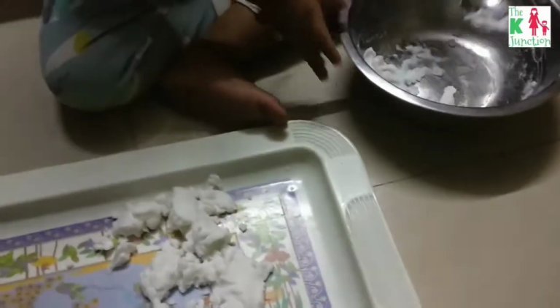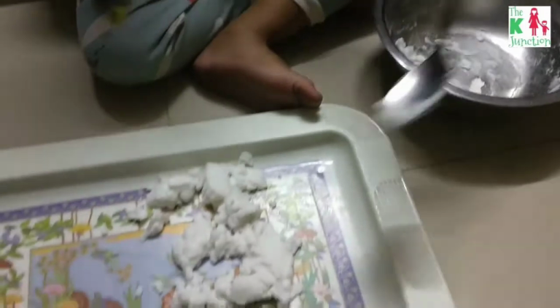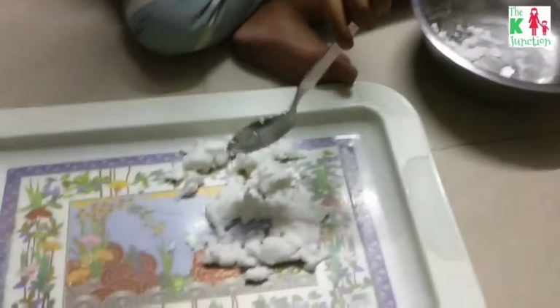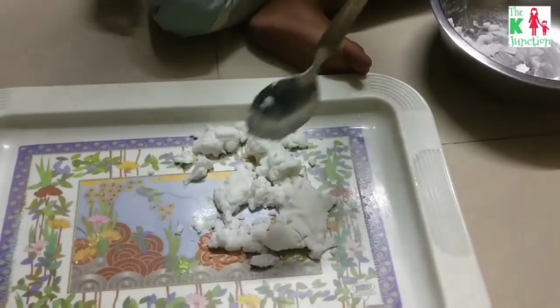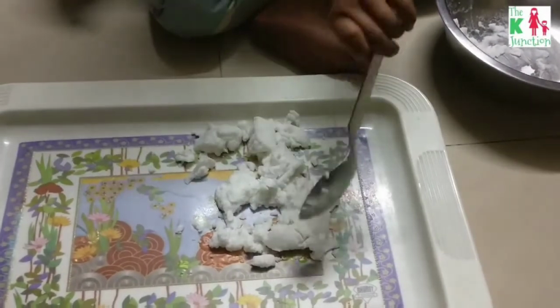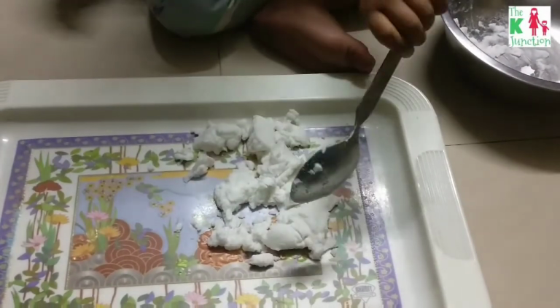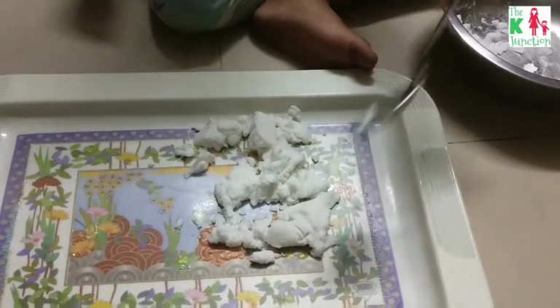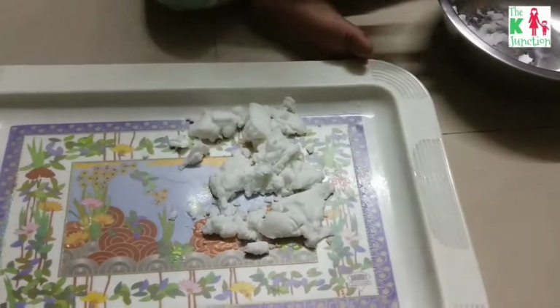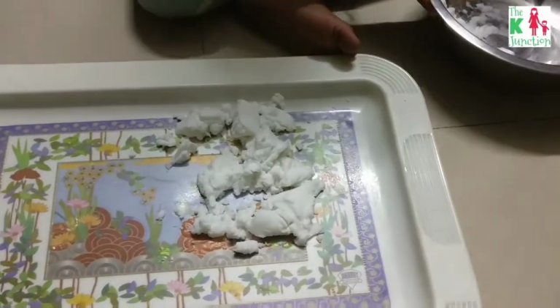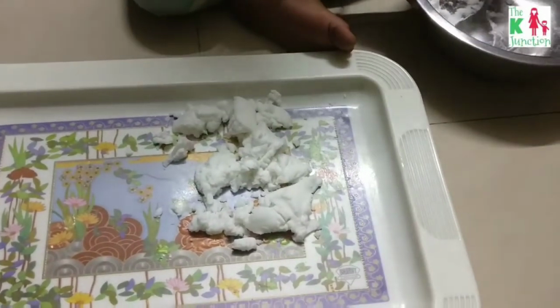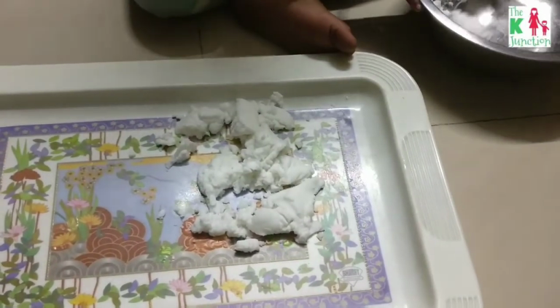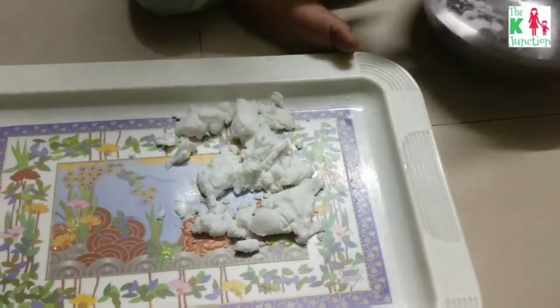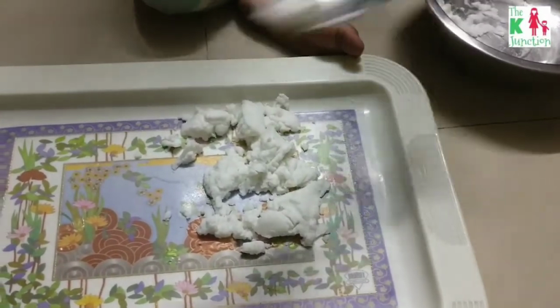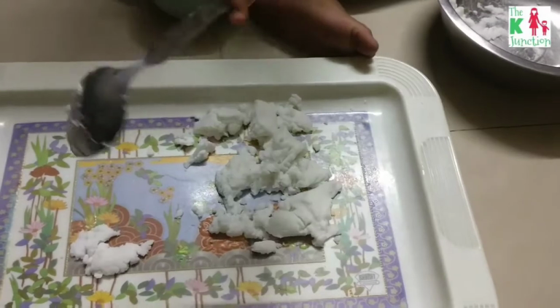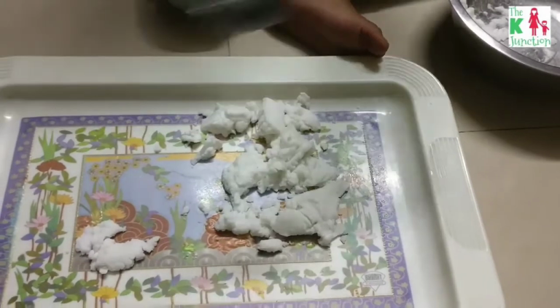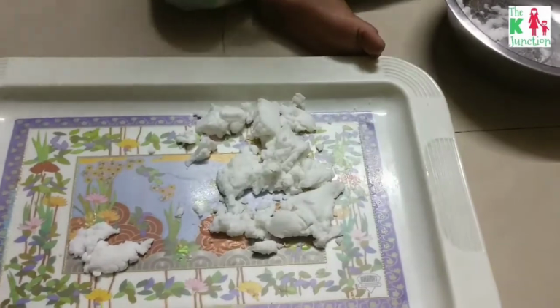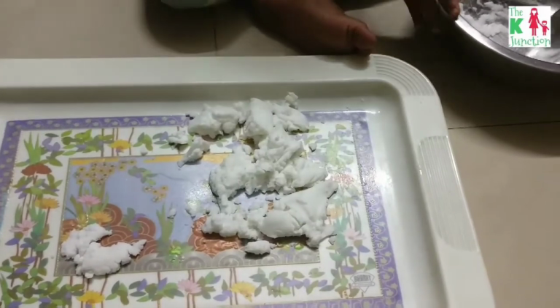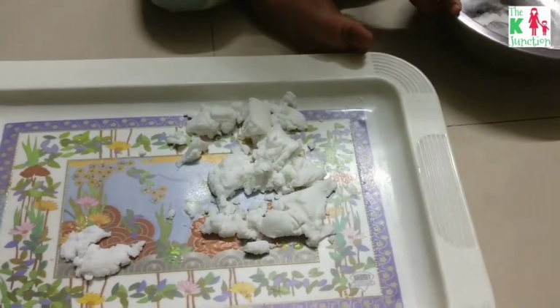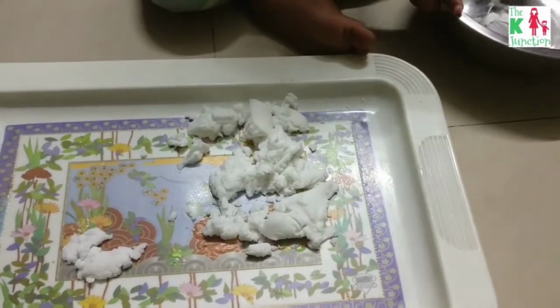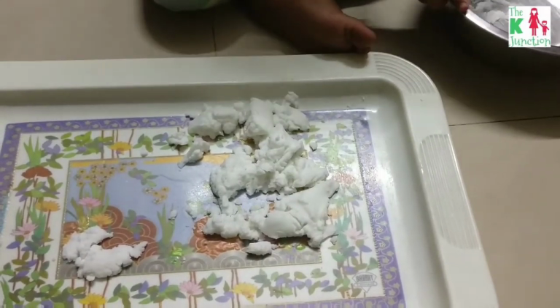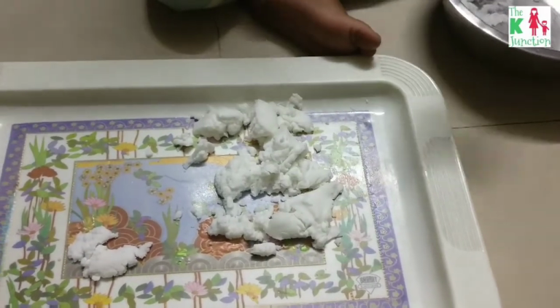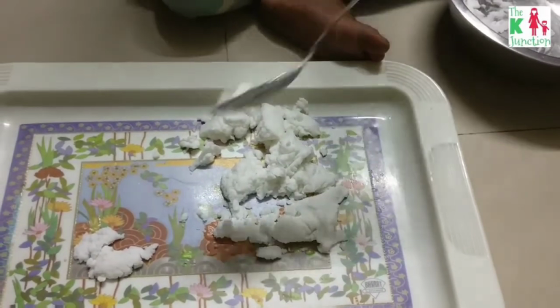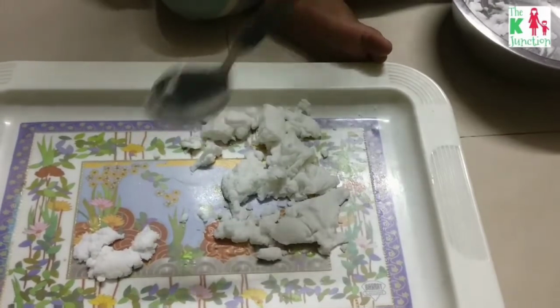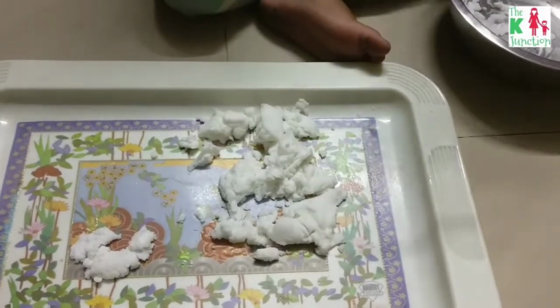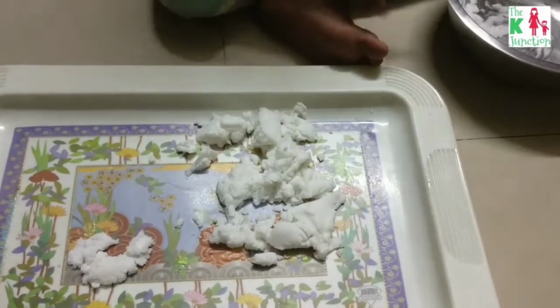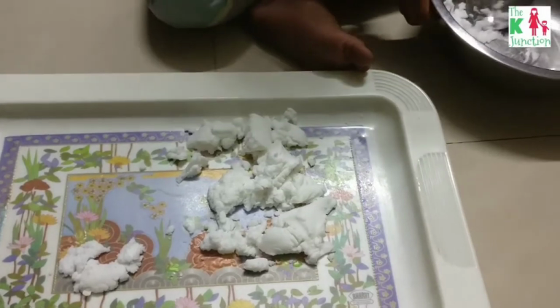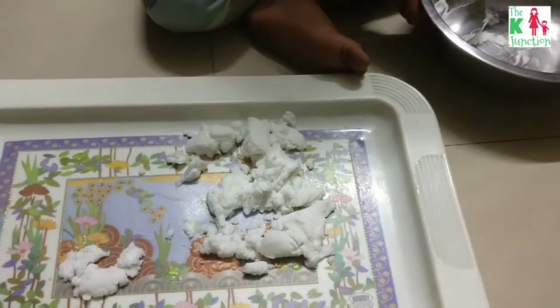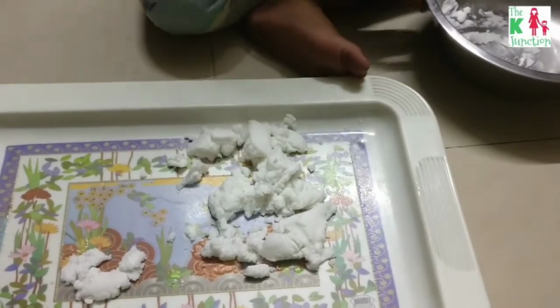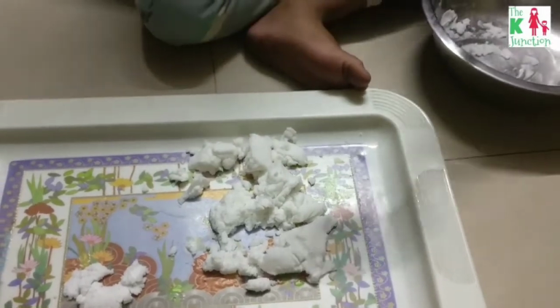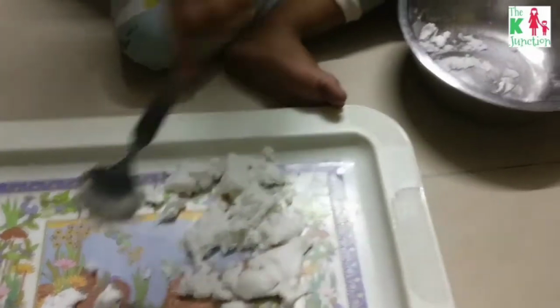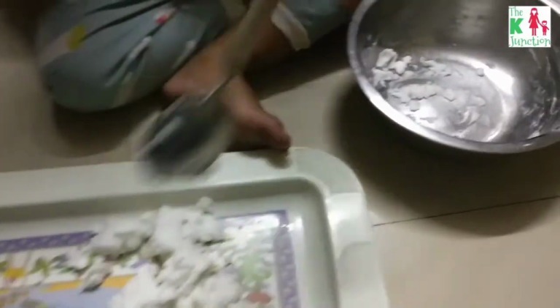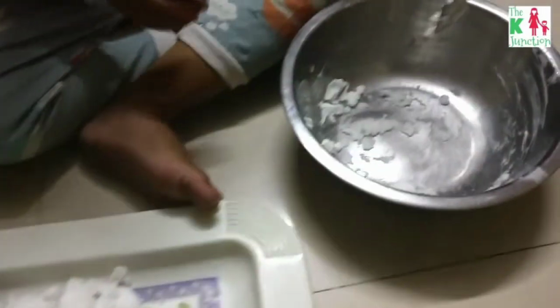My son loves transferring work — we've done a lot of Montessori transferring activities, so he loves that. The artificial snow actually feels really cool to the touch.